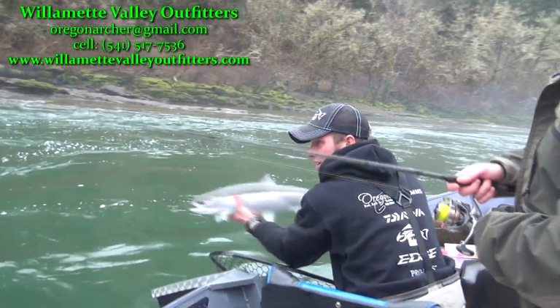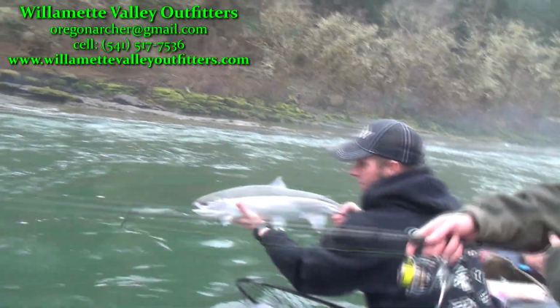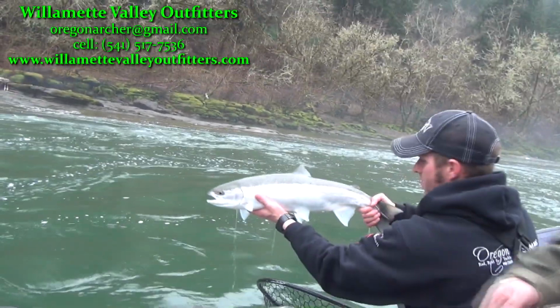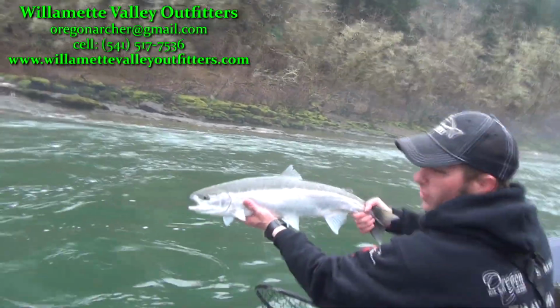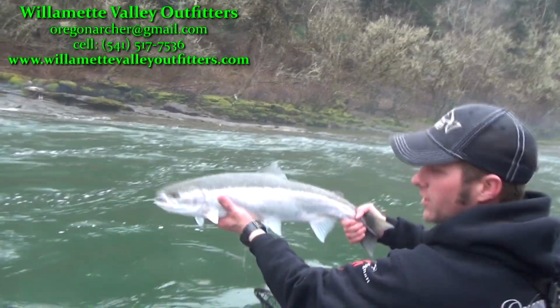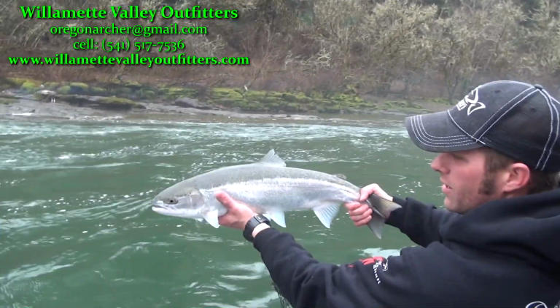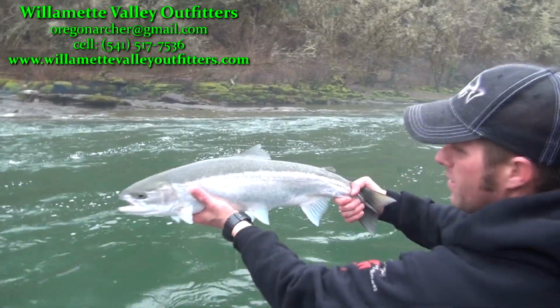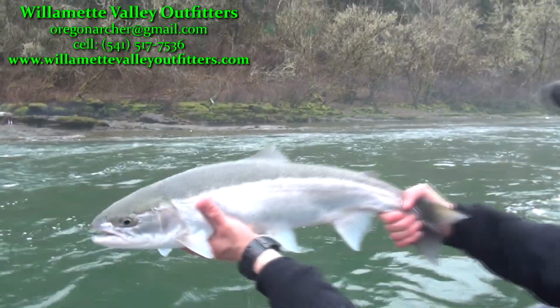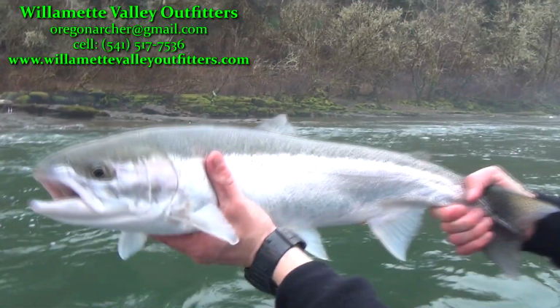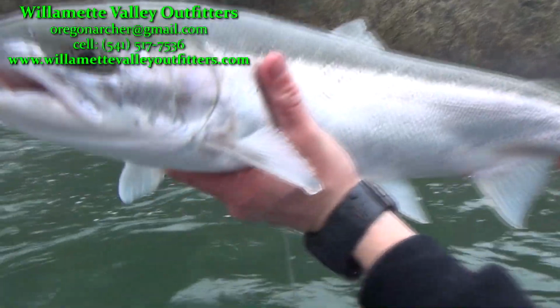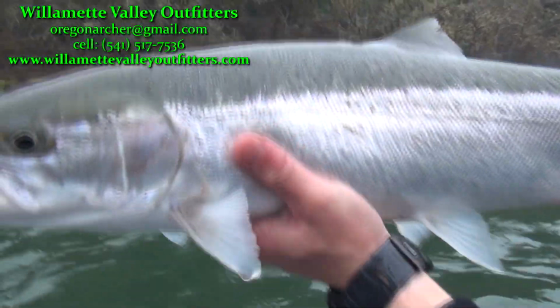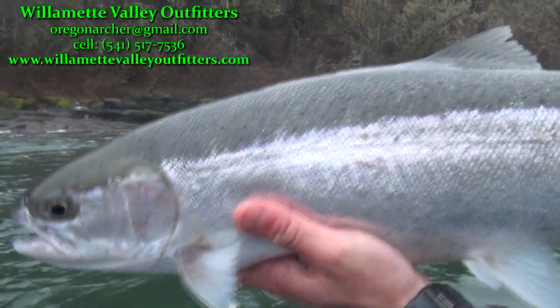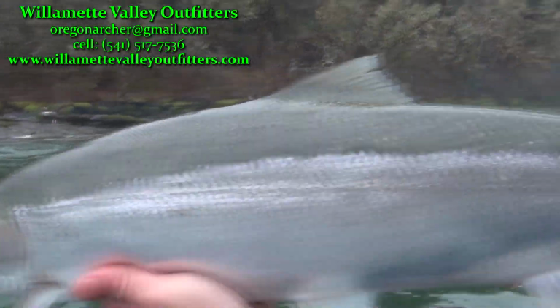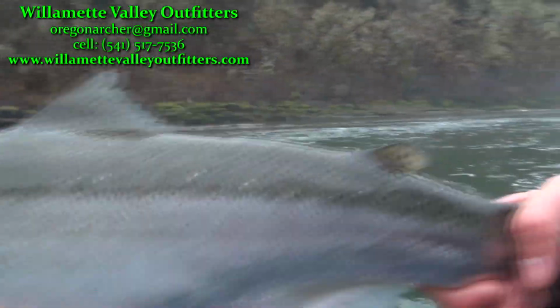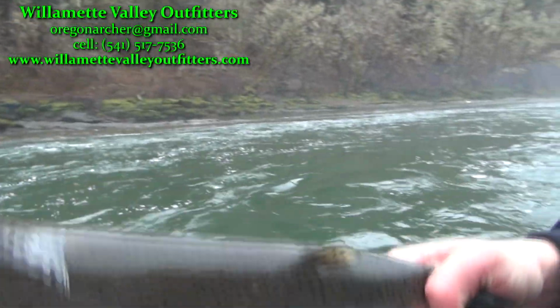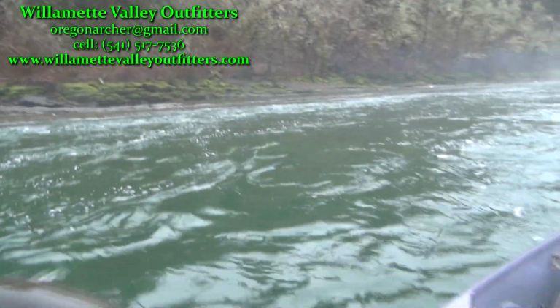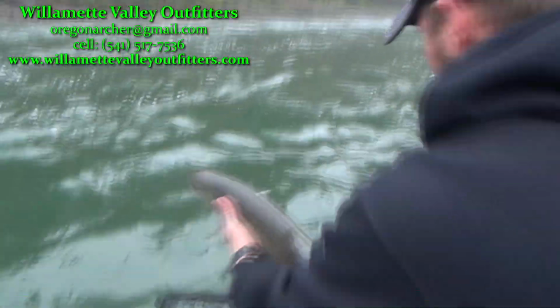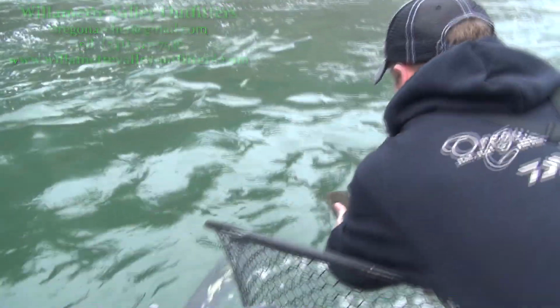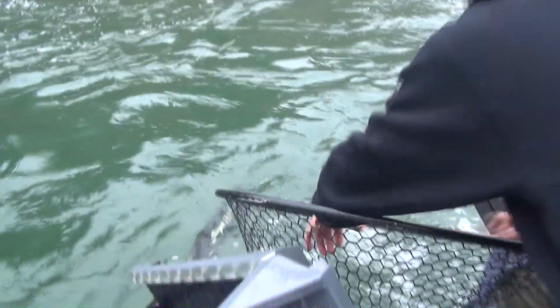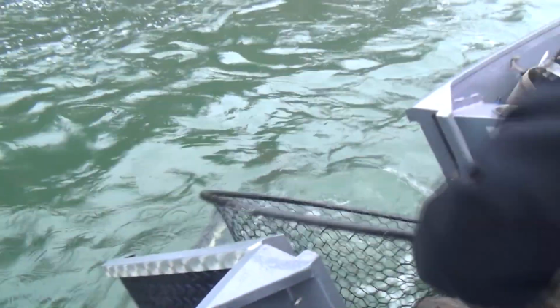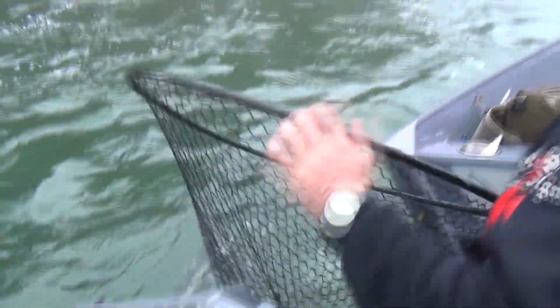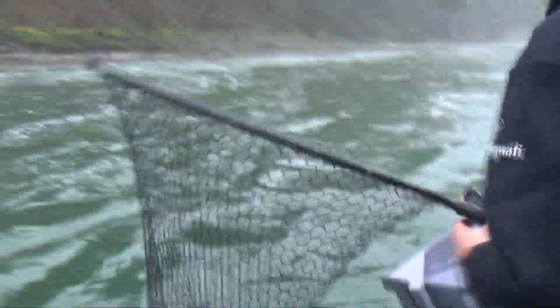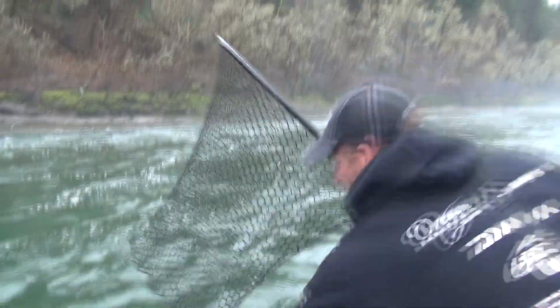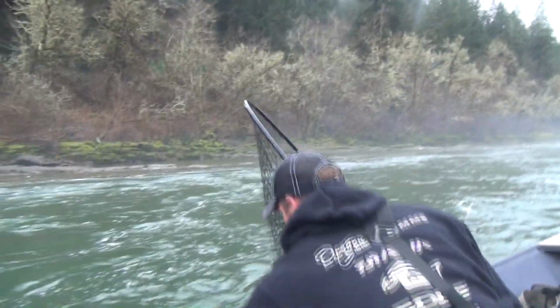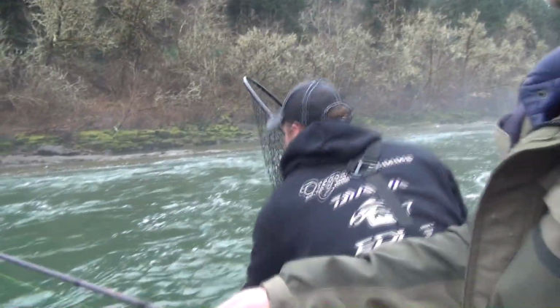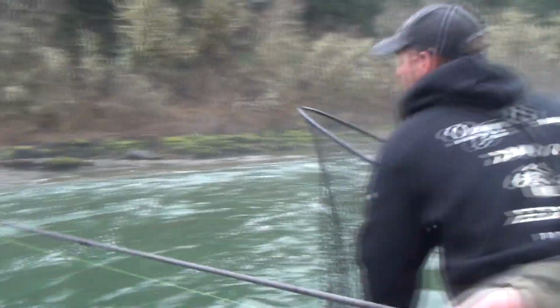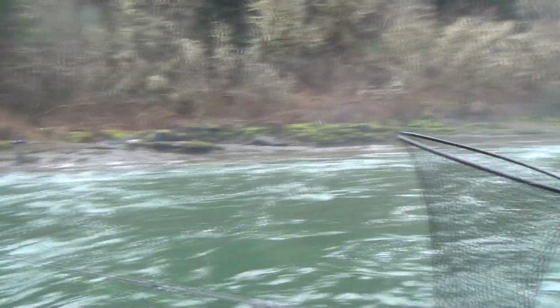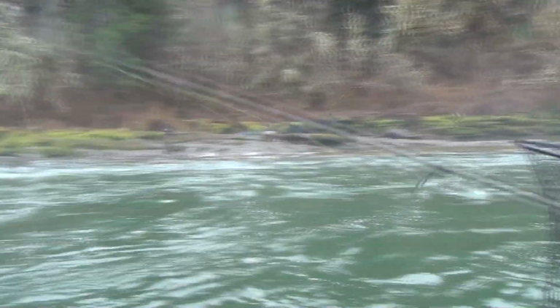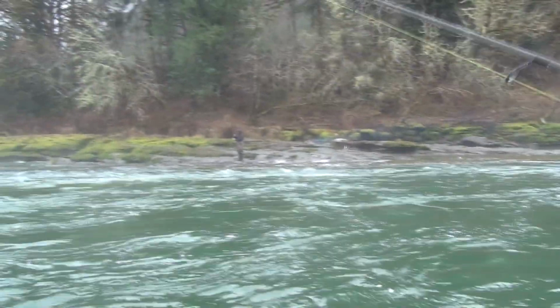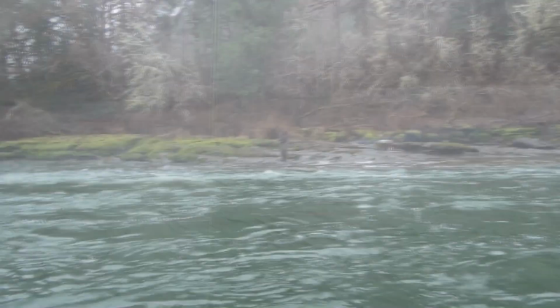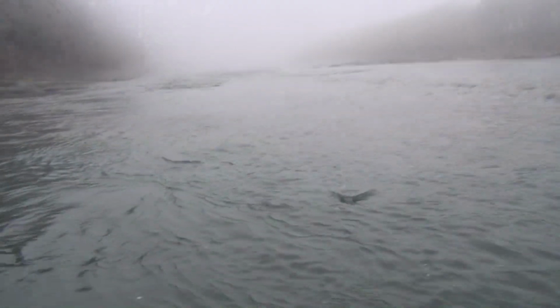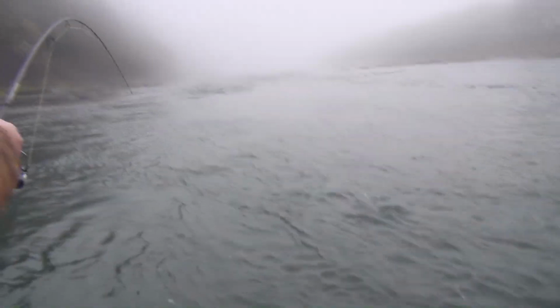Look at that — what a nice fish. Come on. Oh, that's a nice one.